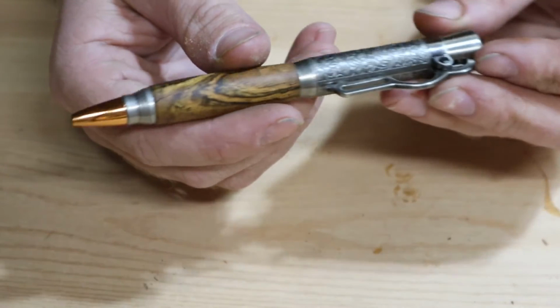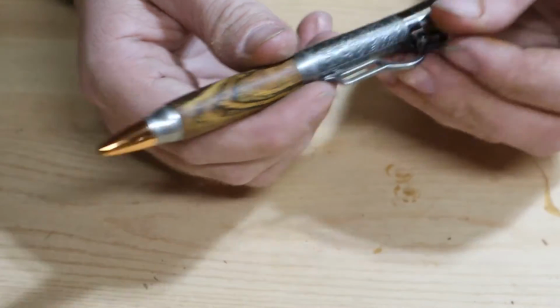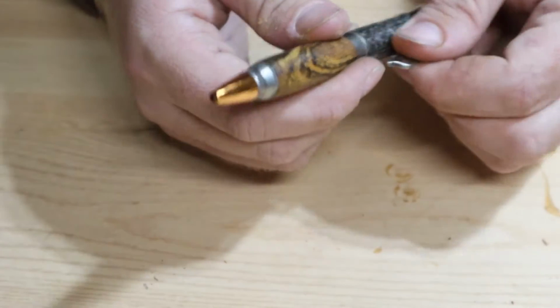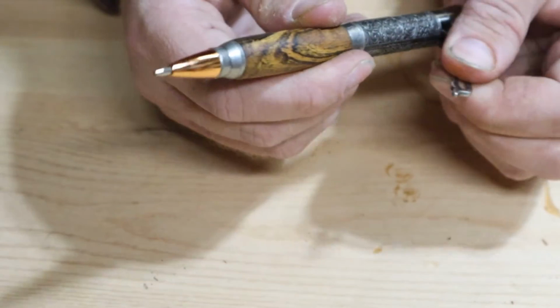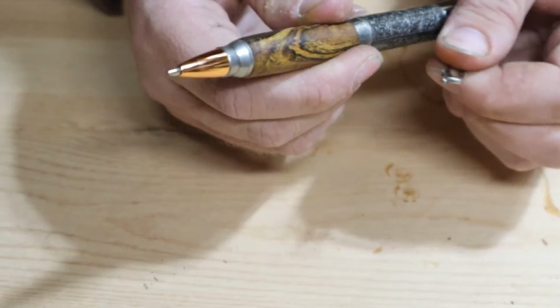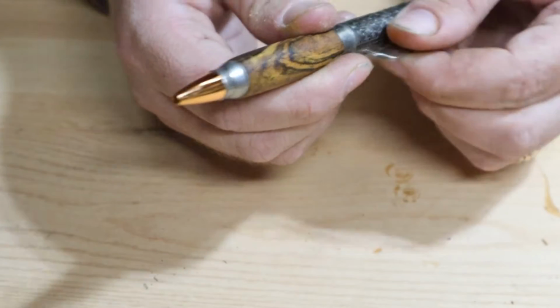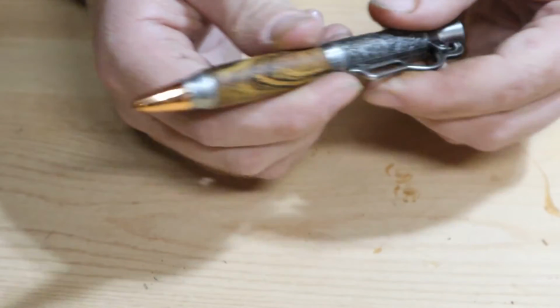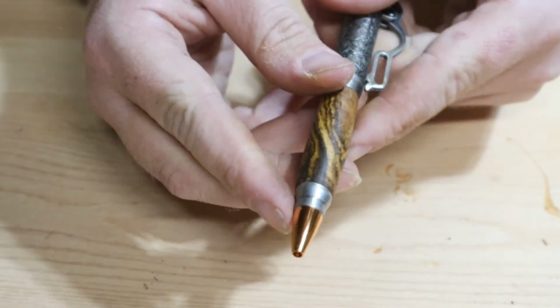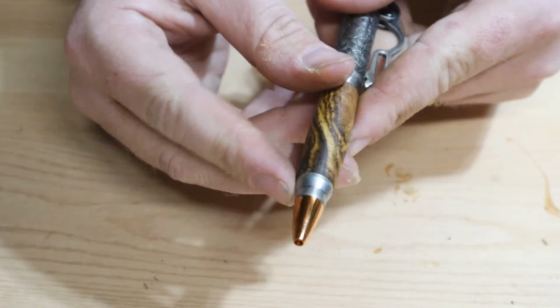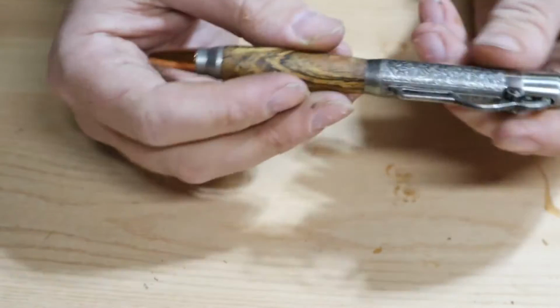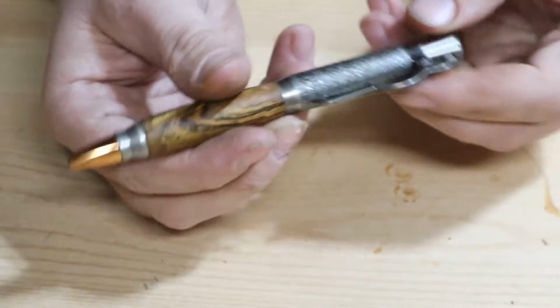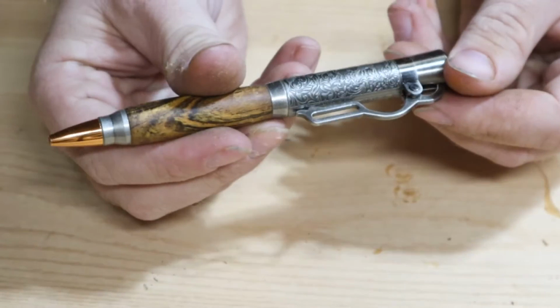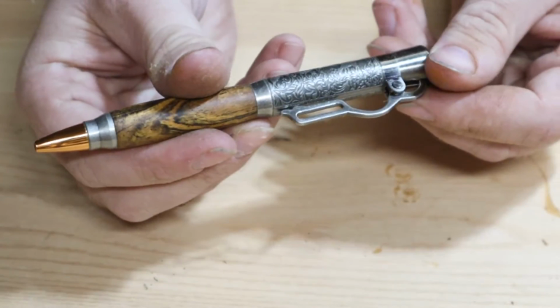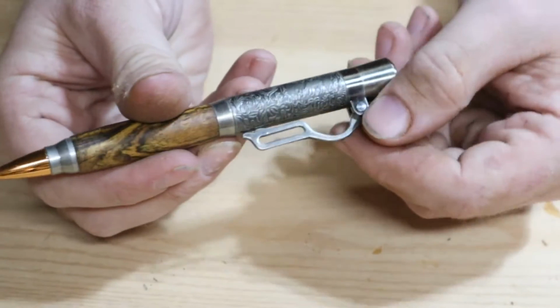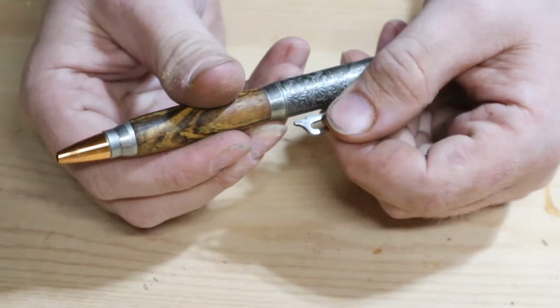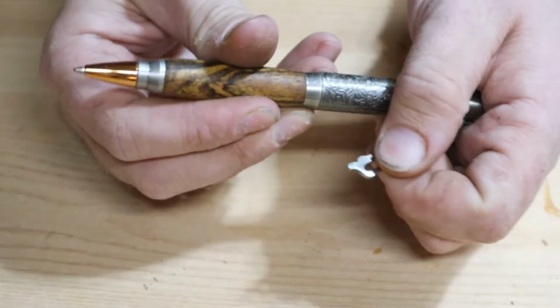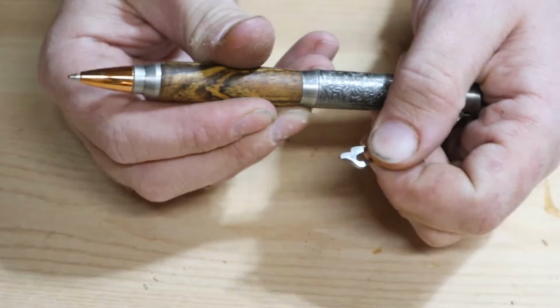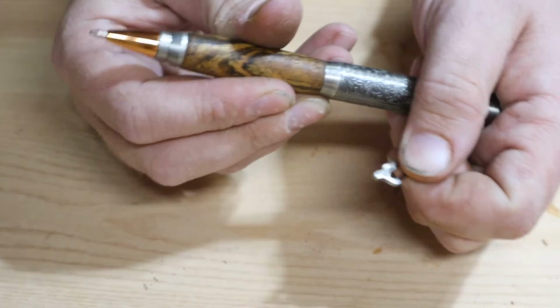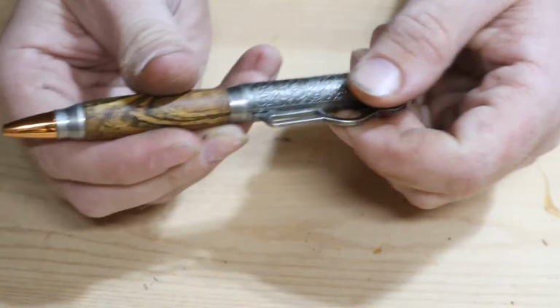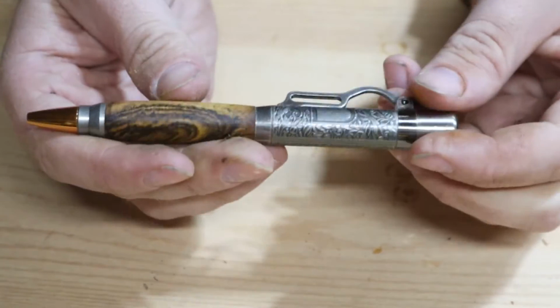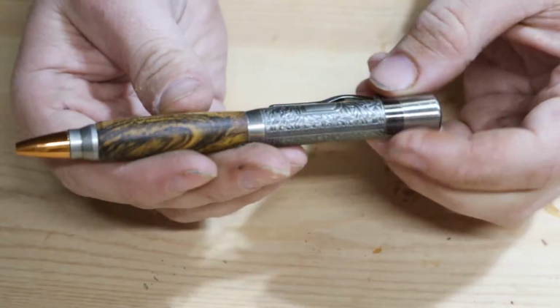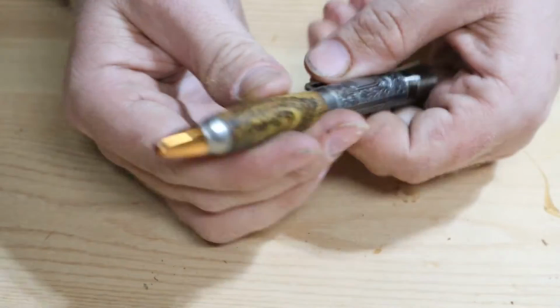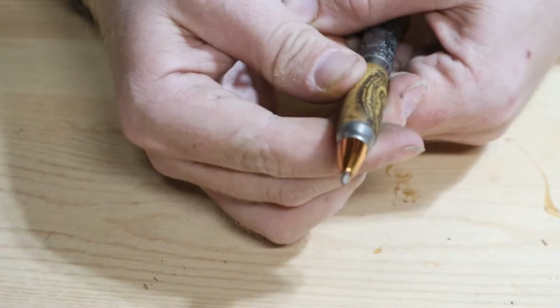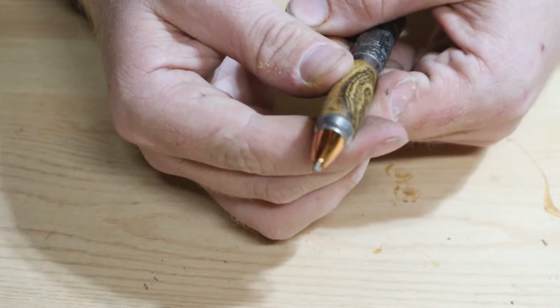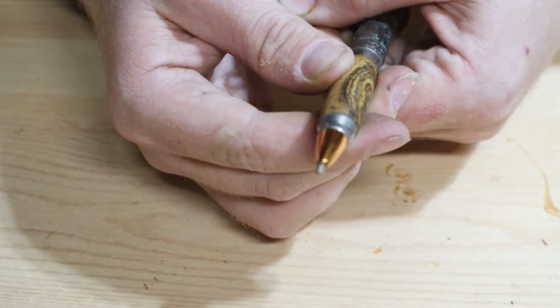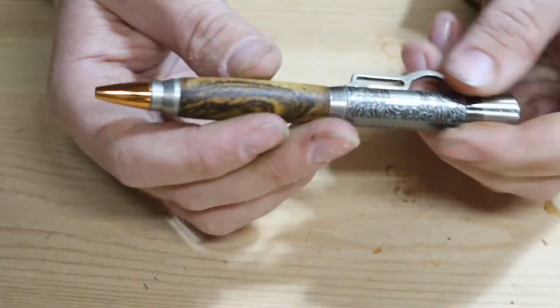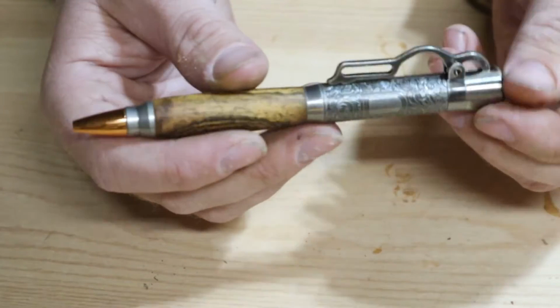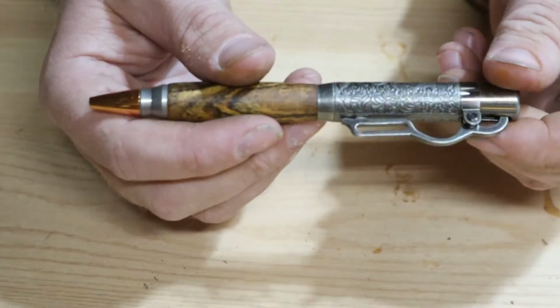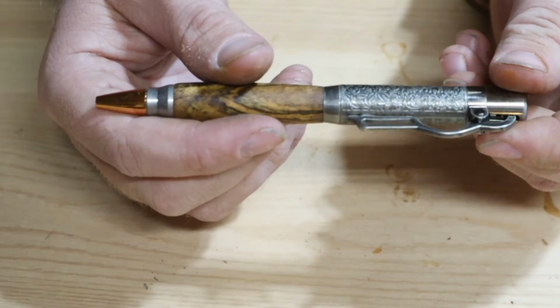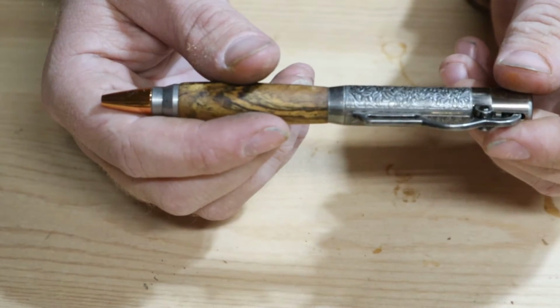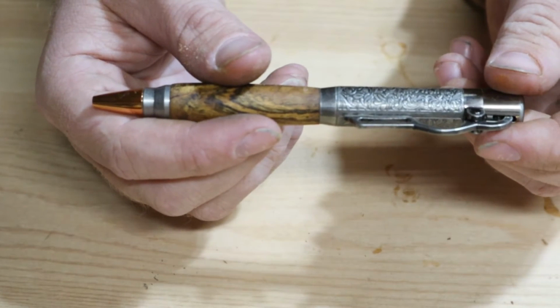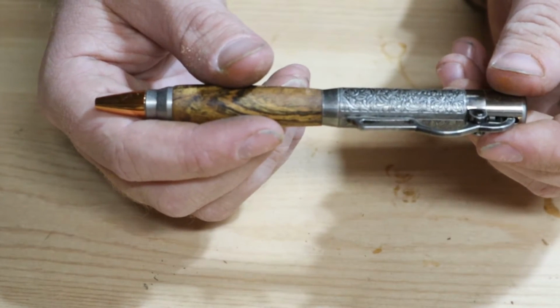I think these are Winchester-style pens — I'm not really a gun guy — but it's got like a bullet tip and it uses the lever action like on a Winchester to click the pen in and out. I'll show you how I make them.